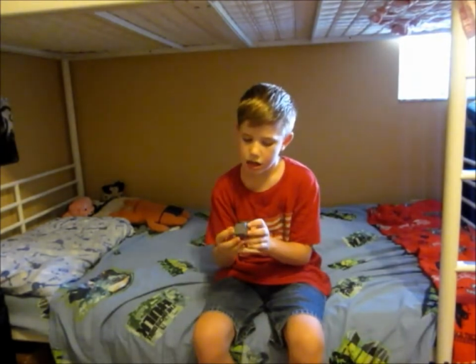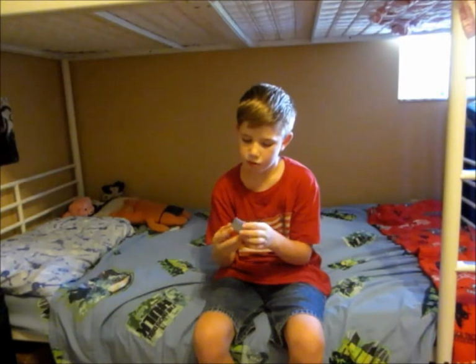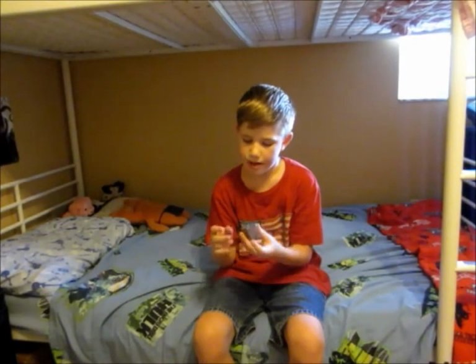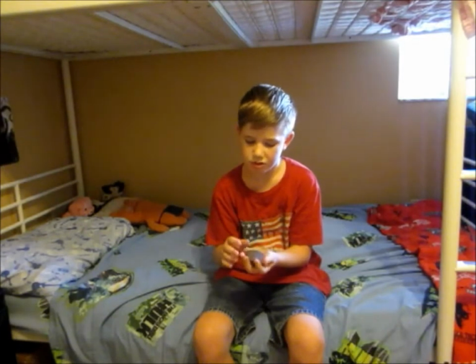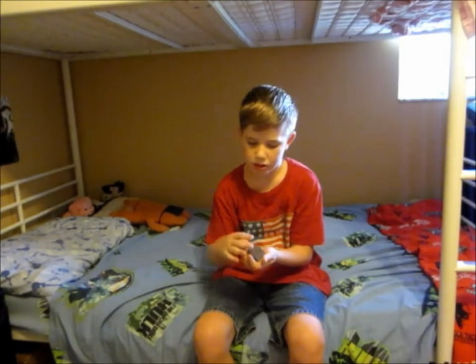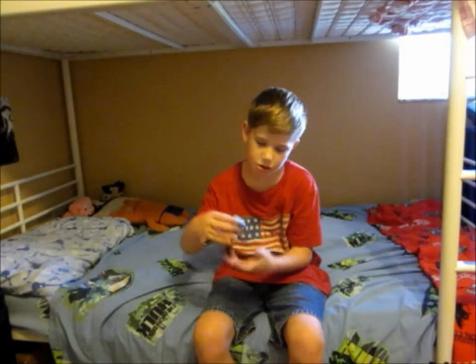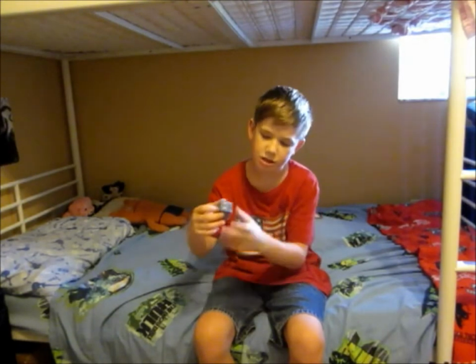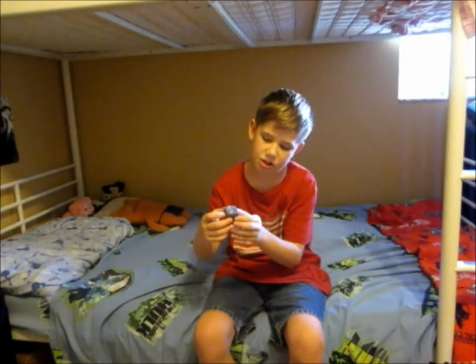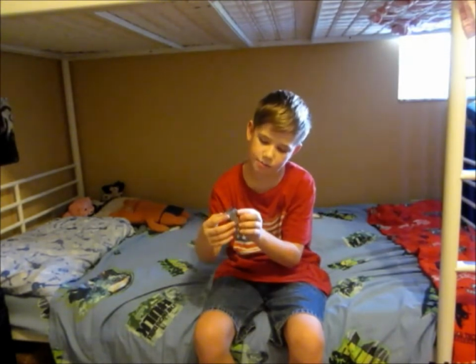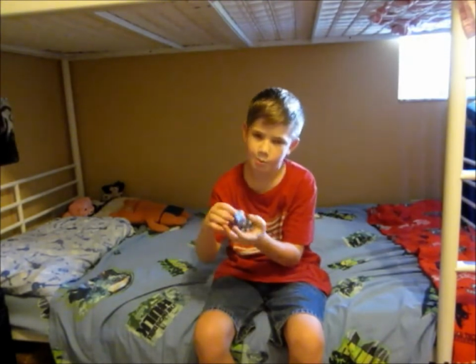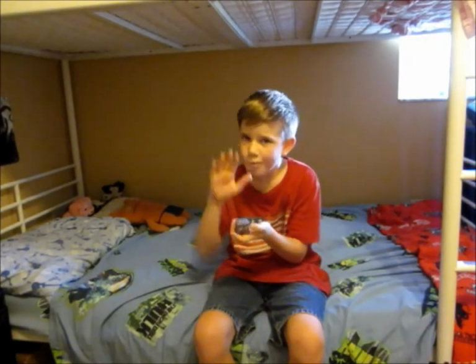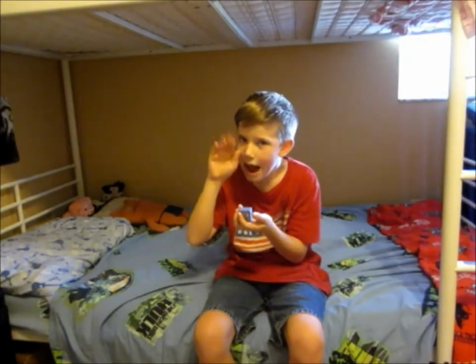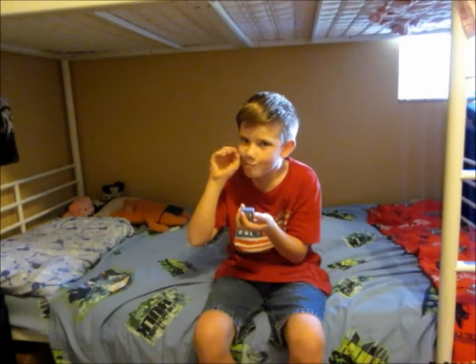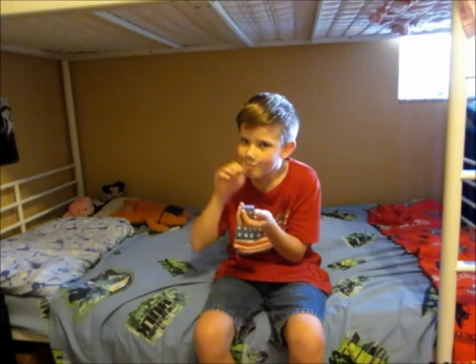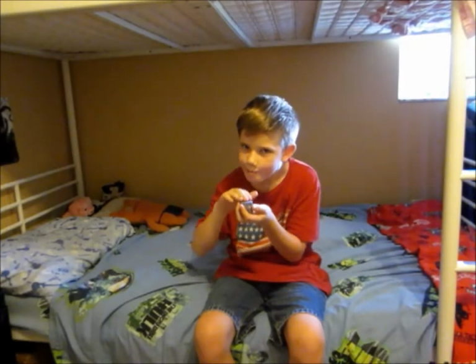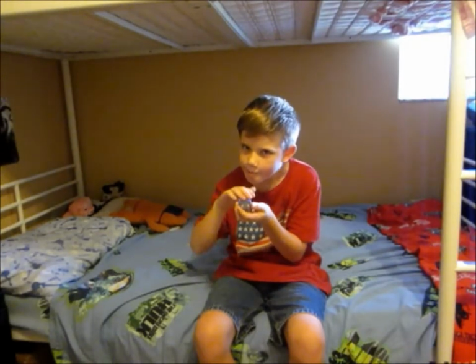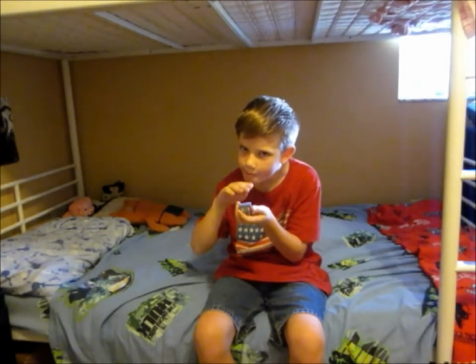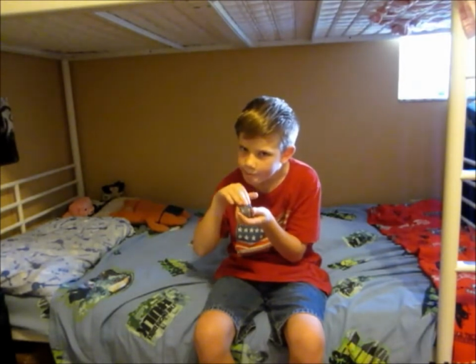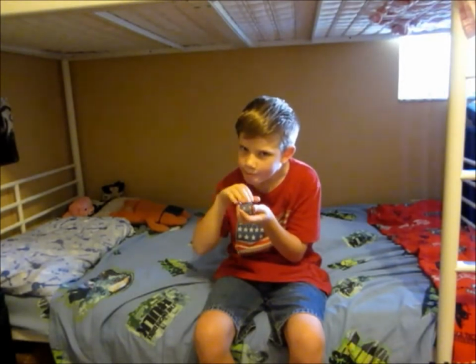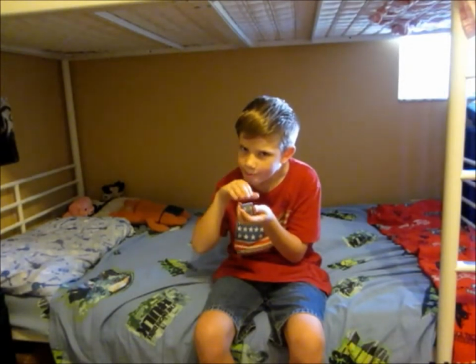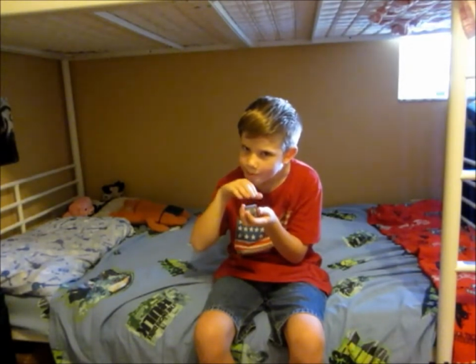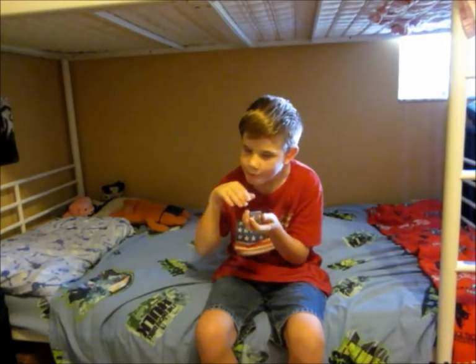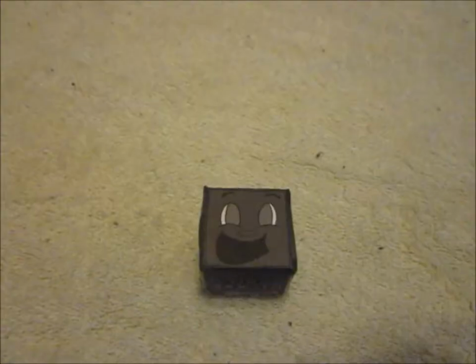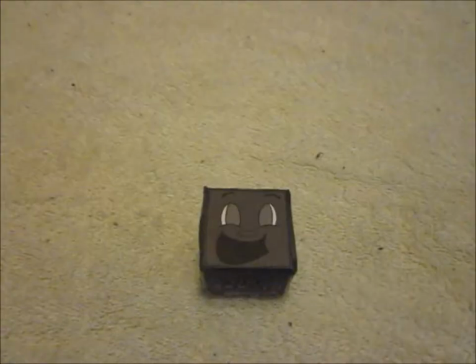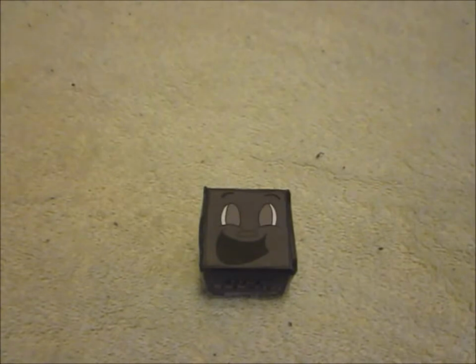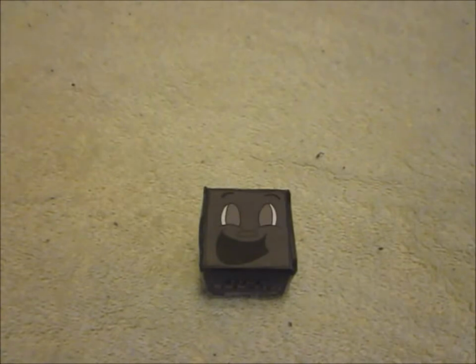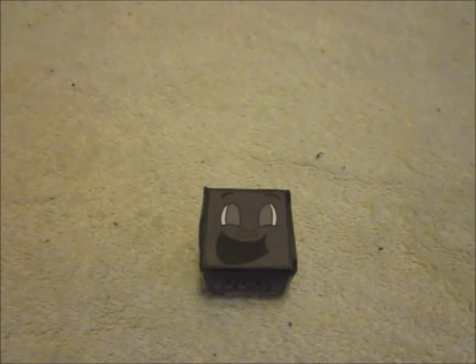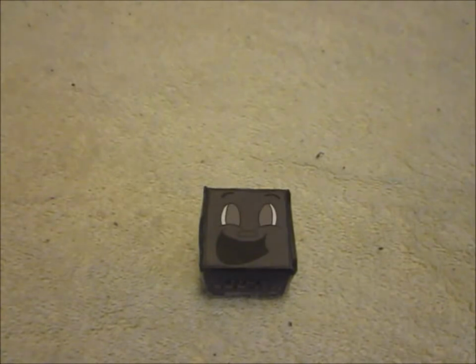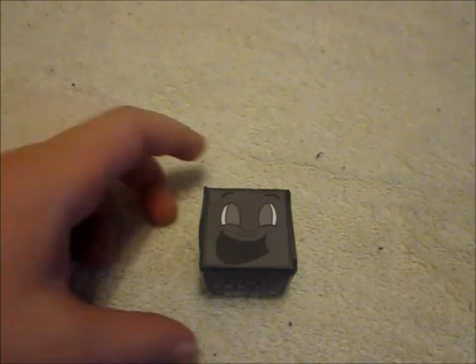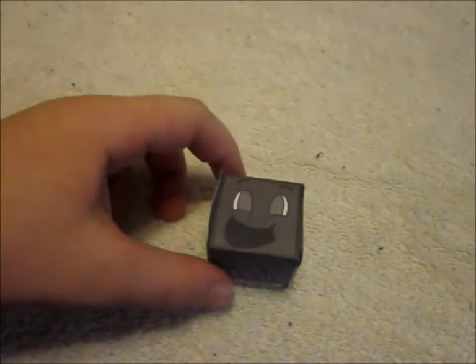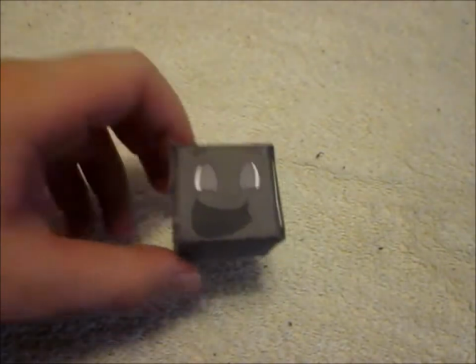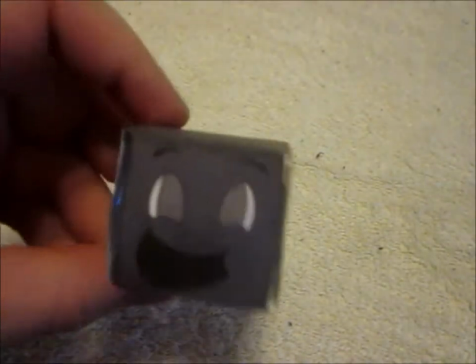I'm going to be back when you can see a close-up of Tiny Box 2. Bye bye! Hey guys, Kyle and I am here and I am back from when I said bye bye.